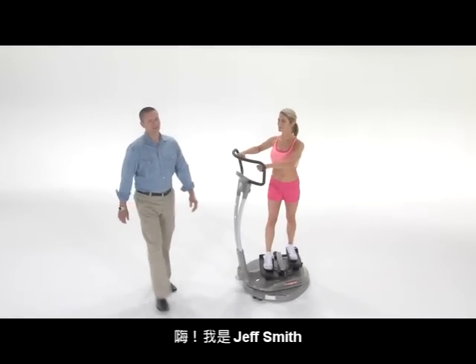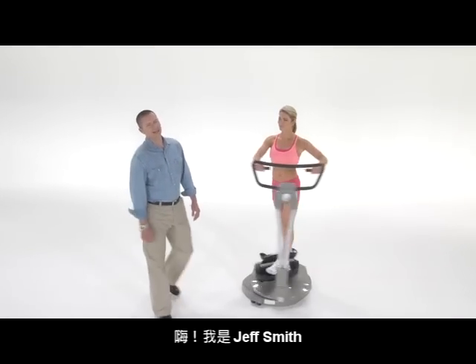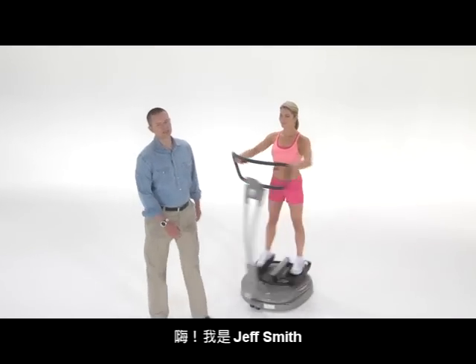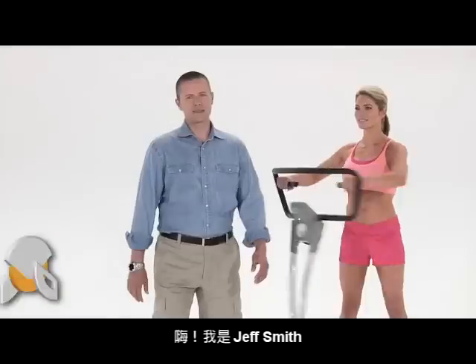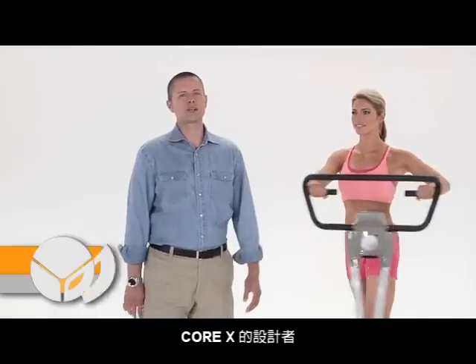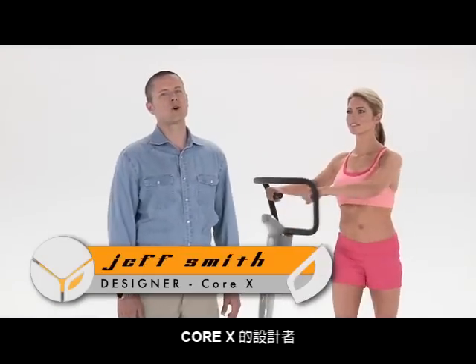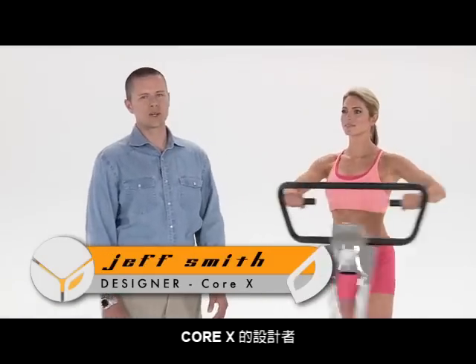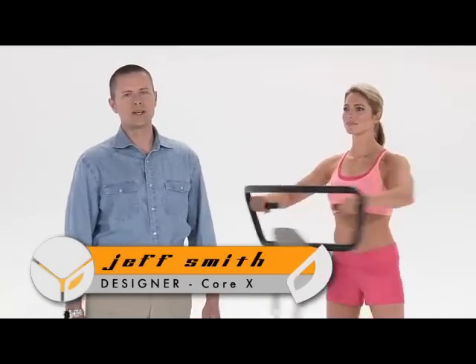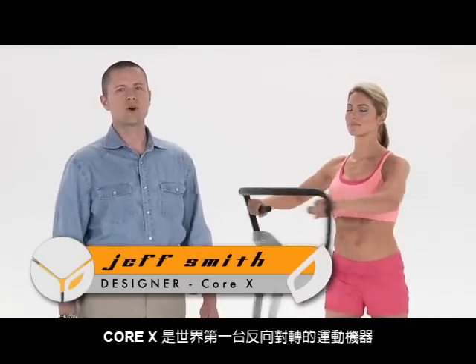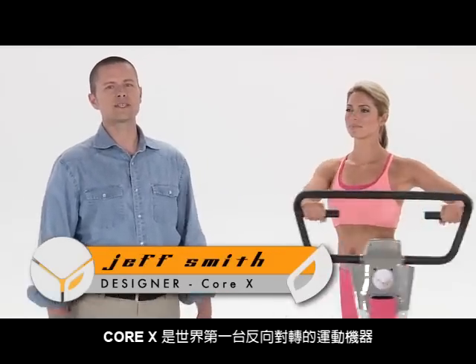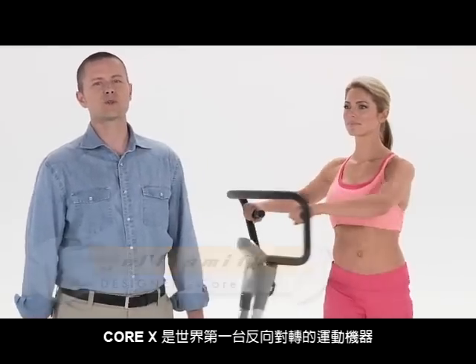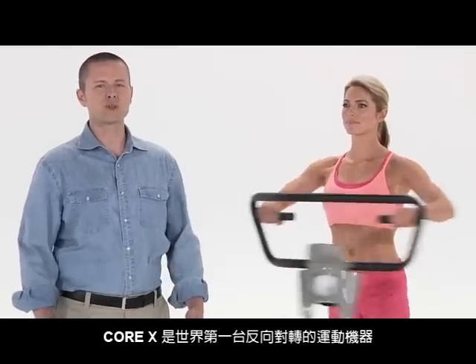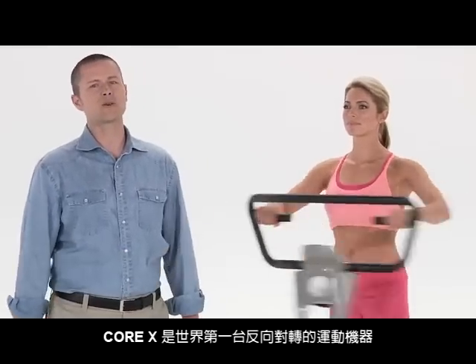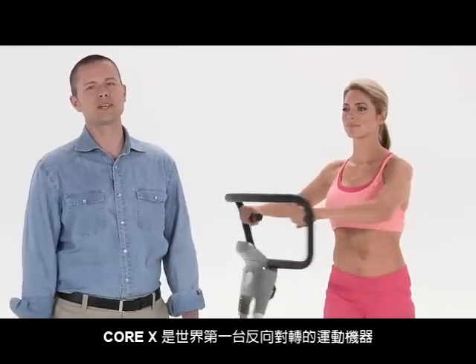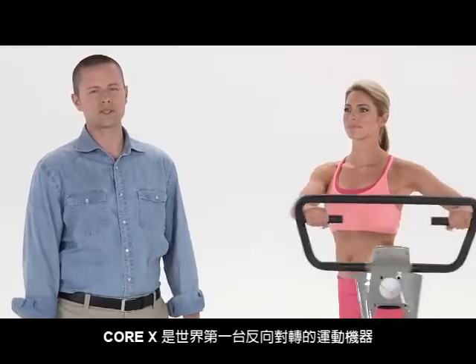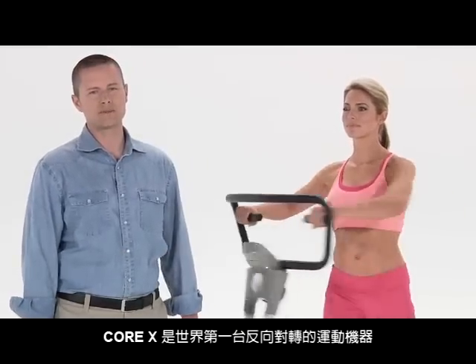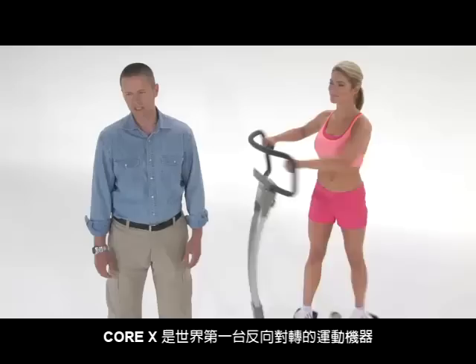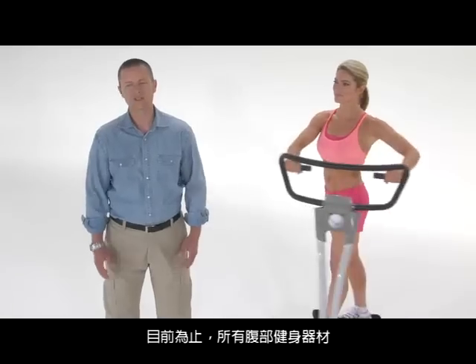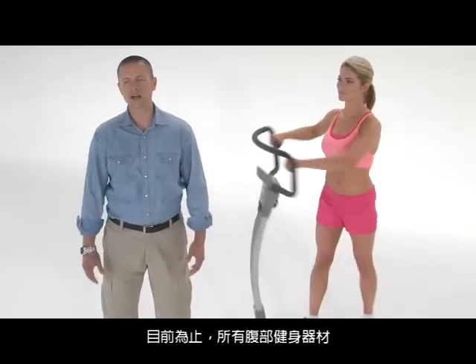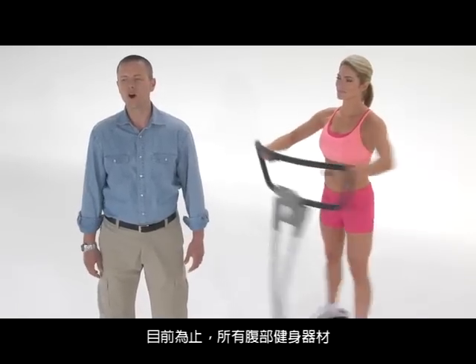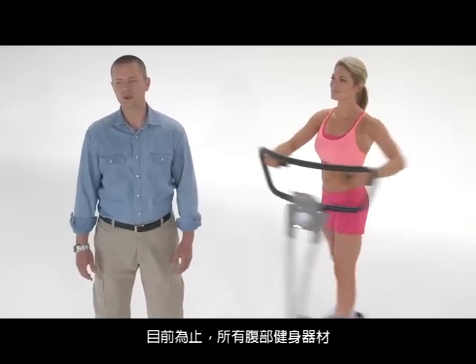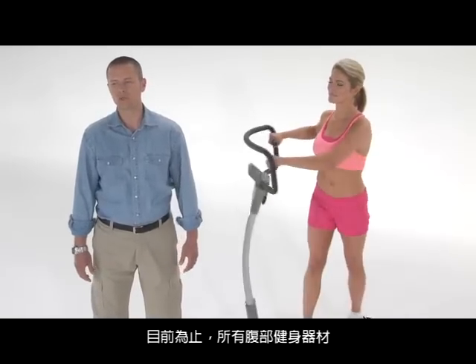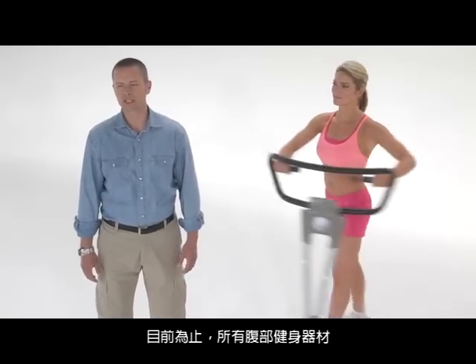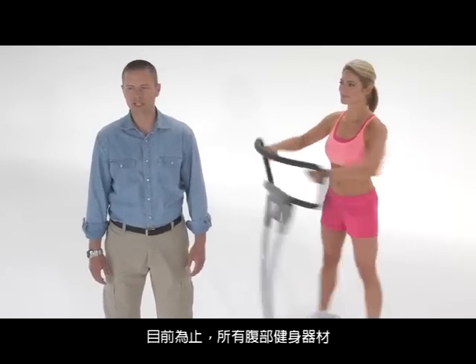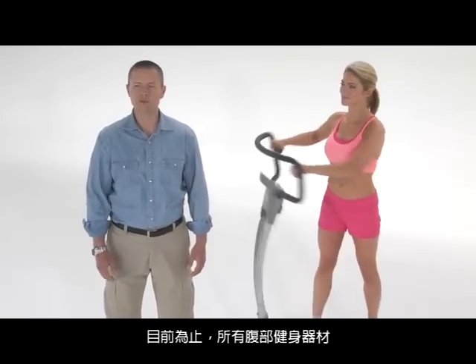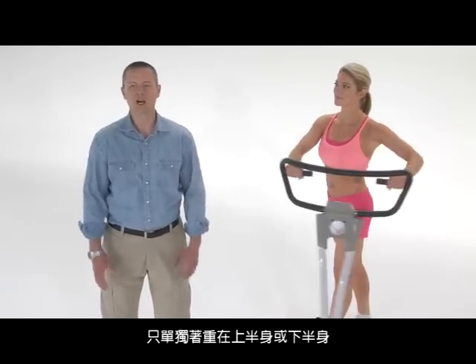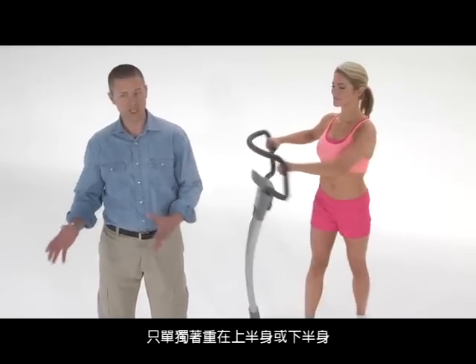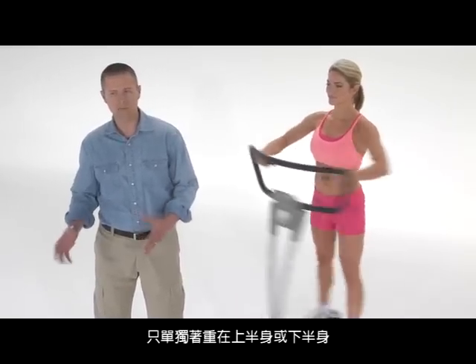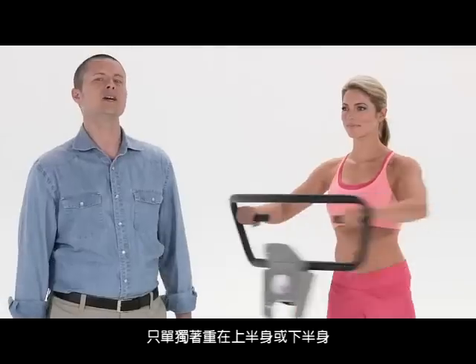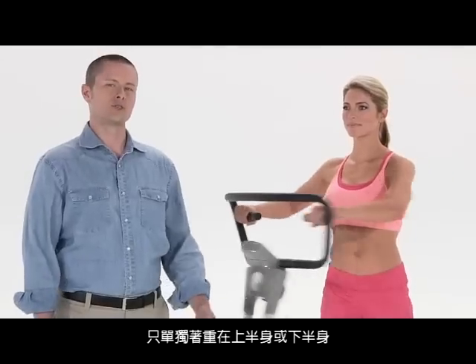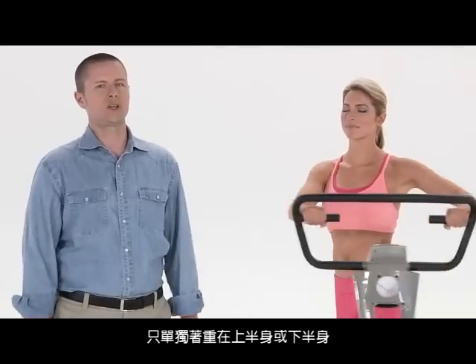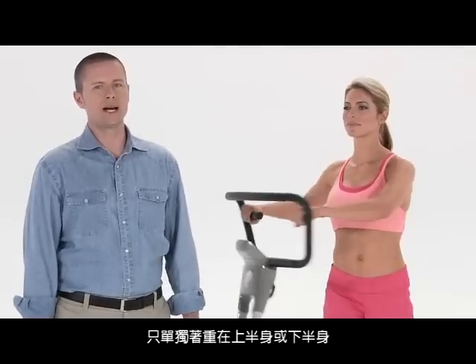Hi, I'm Jeff Smith, the designer of the Core-X Trainer. The Core-X is the world's first counter rotational exercise machine. Until now, all other abdominal products target either movement of just the upper body or just the lower body.